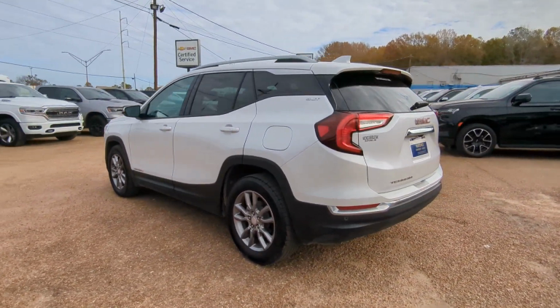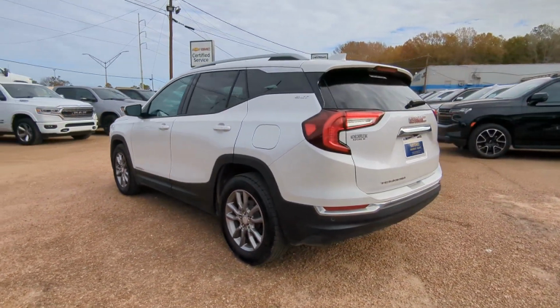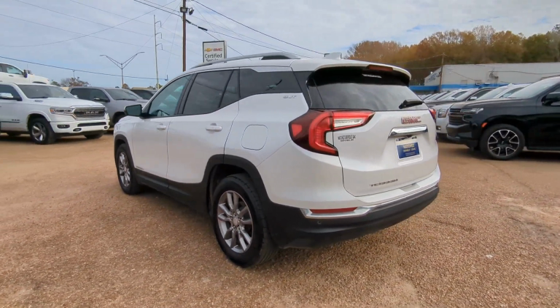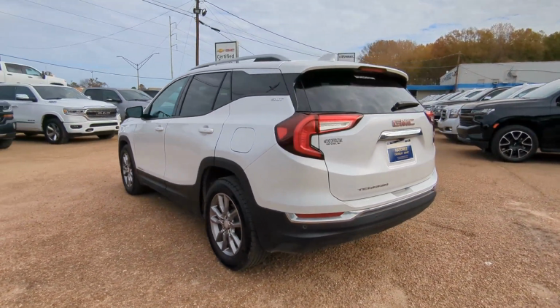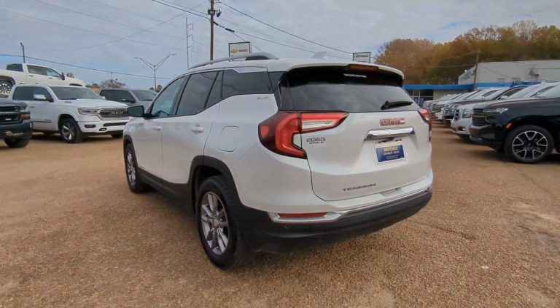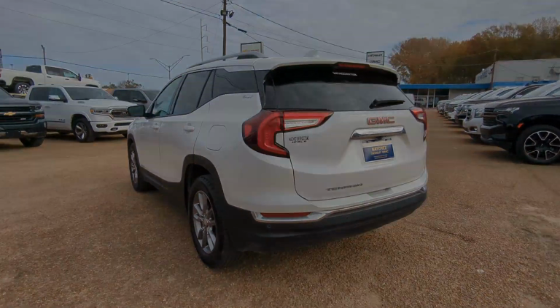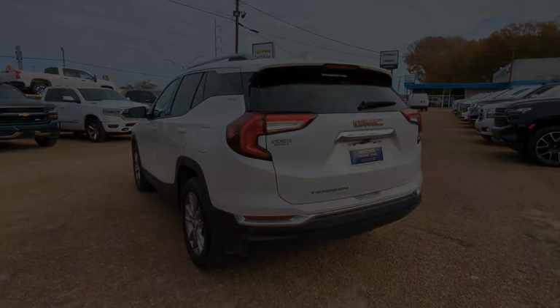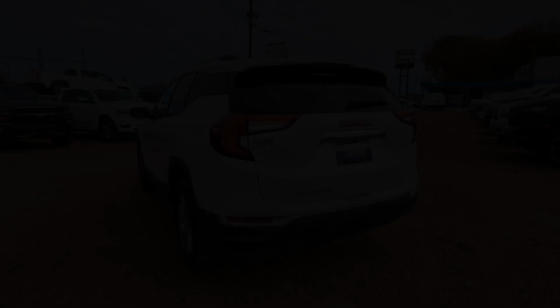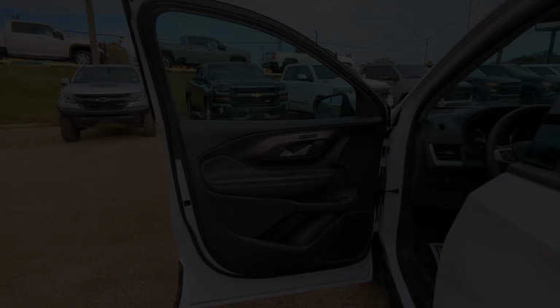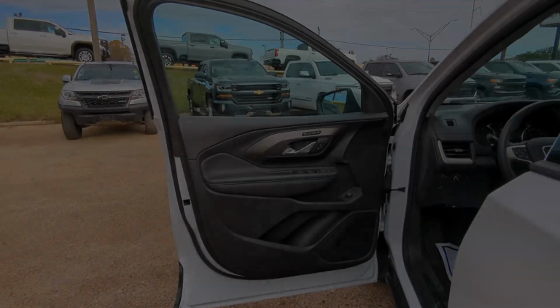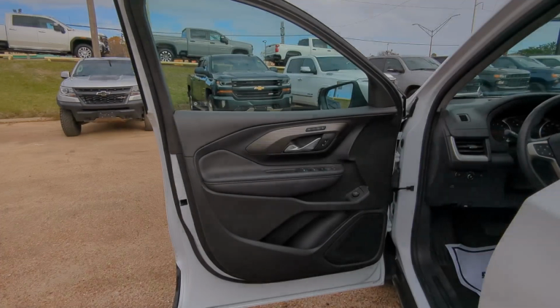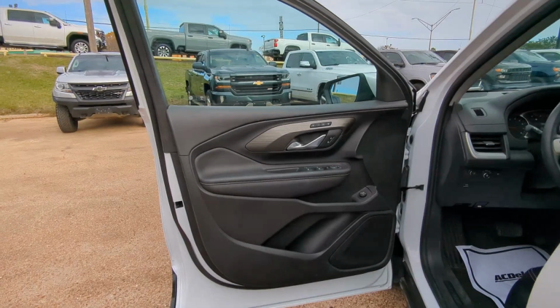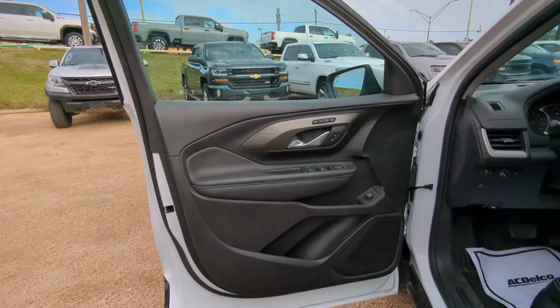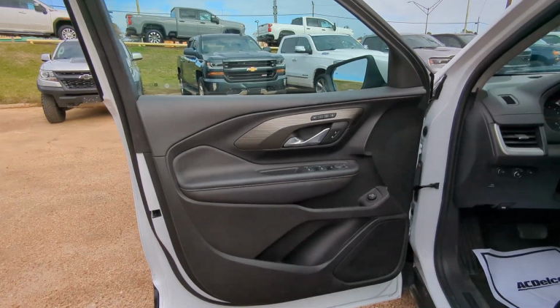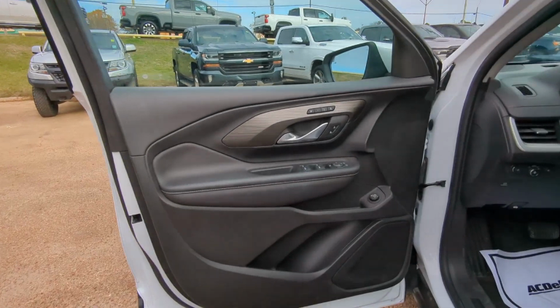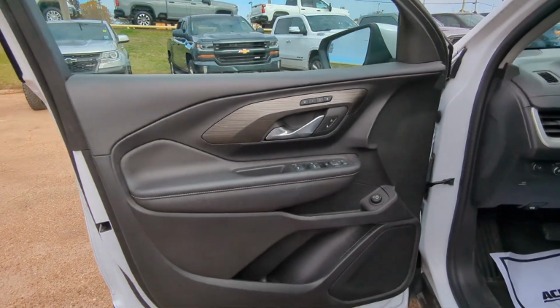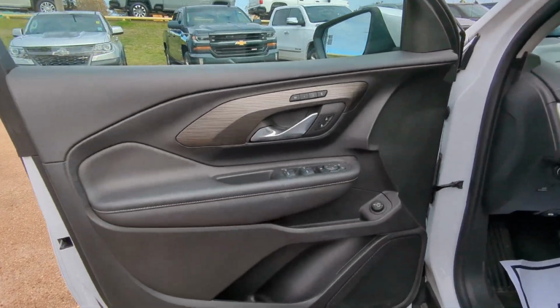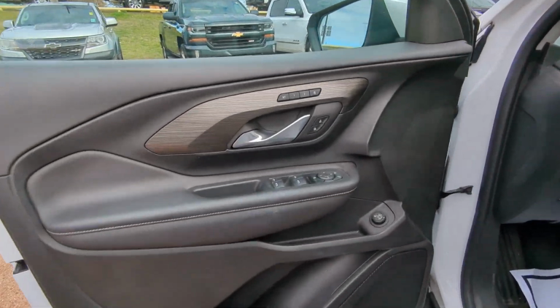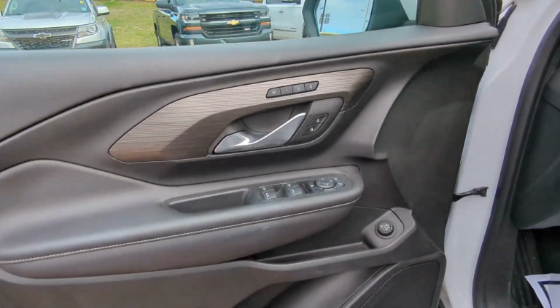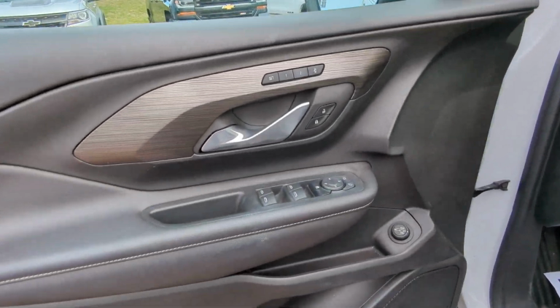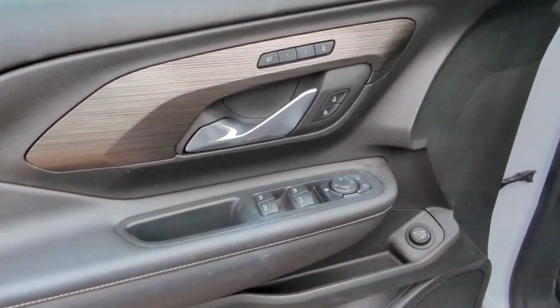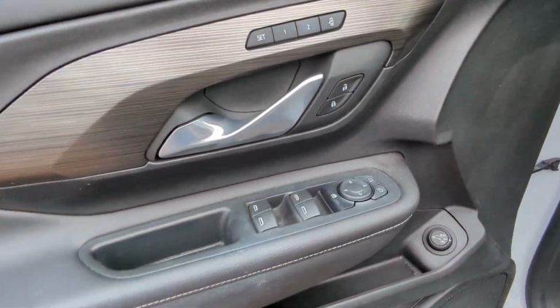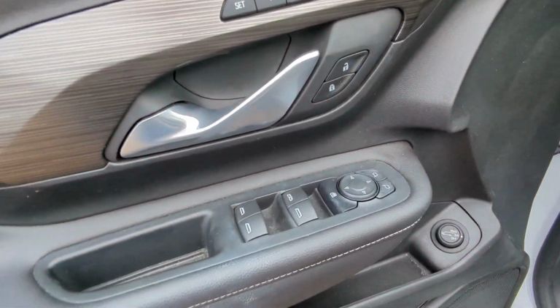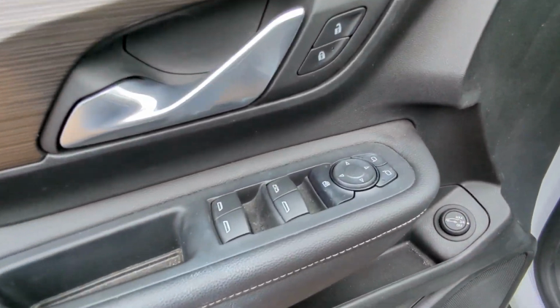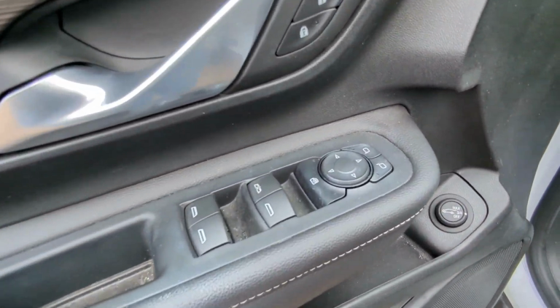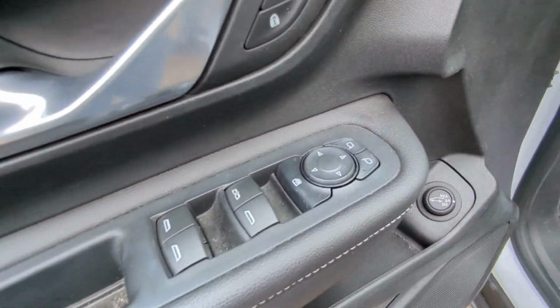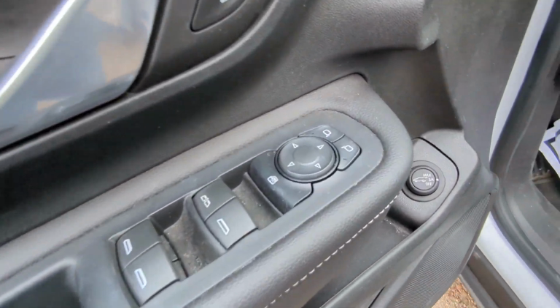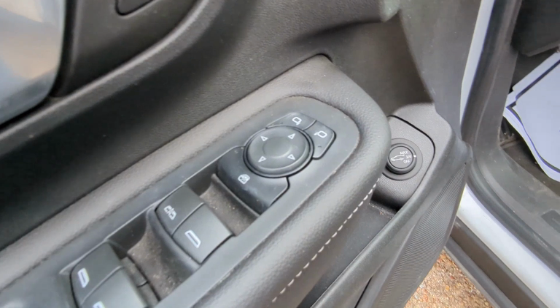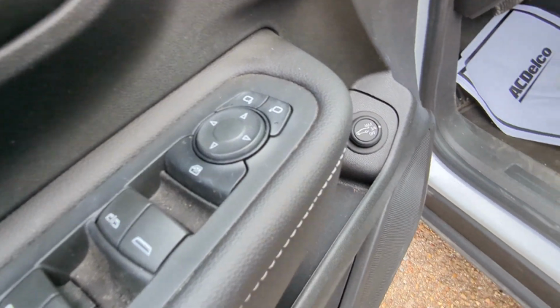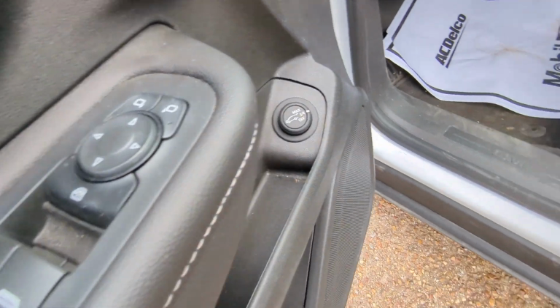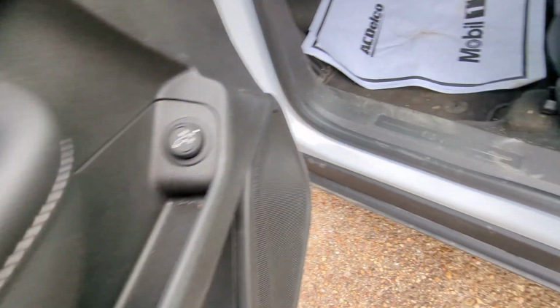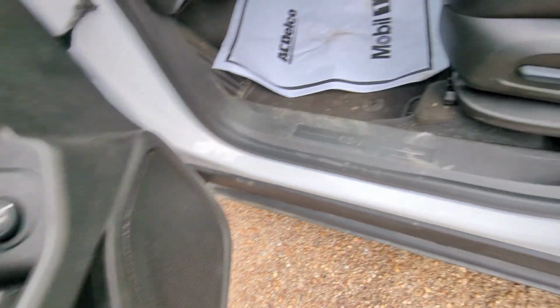Plenty of options for cargo, user-friendly infotainment, advanced safety tech, and bold, good looks. These are just some of the great options this vehicle comes with.